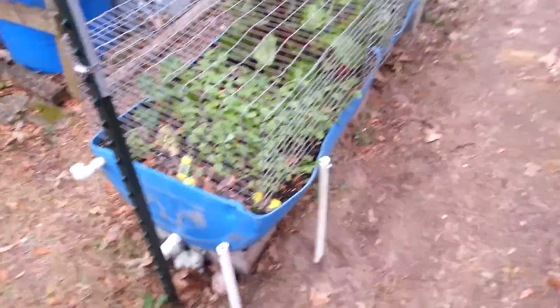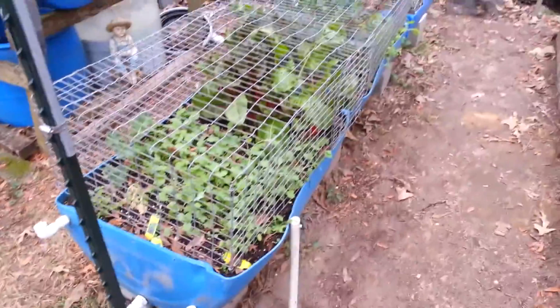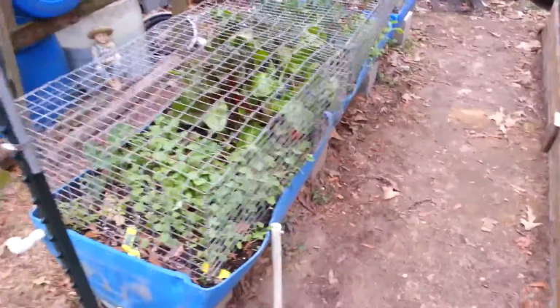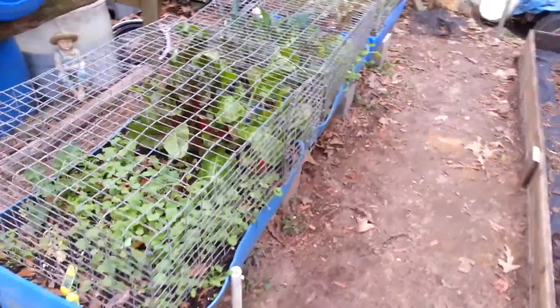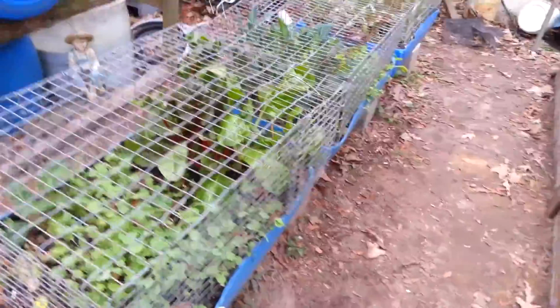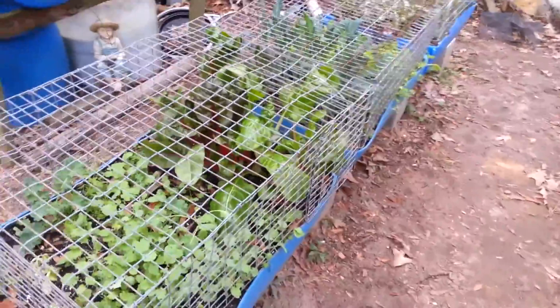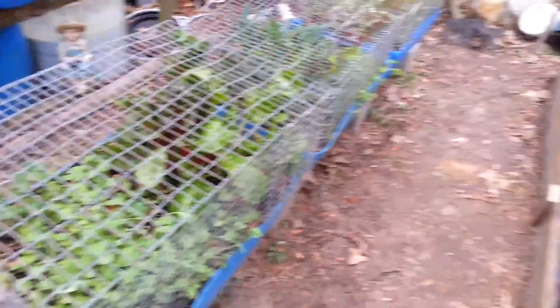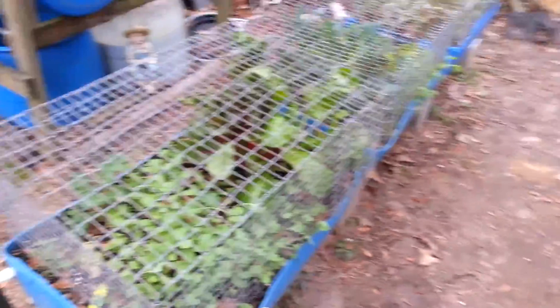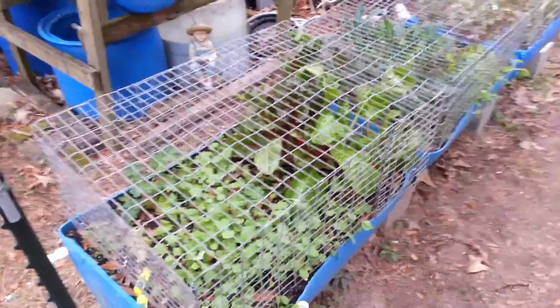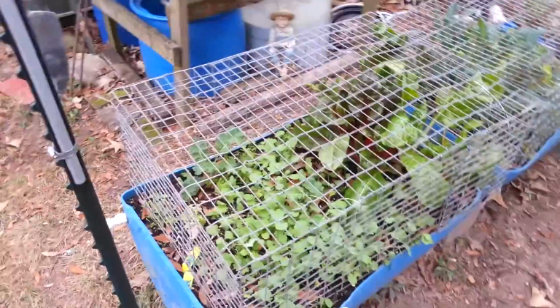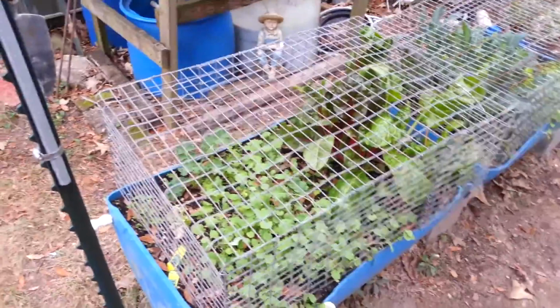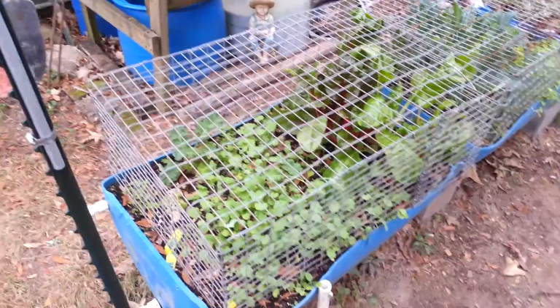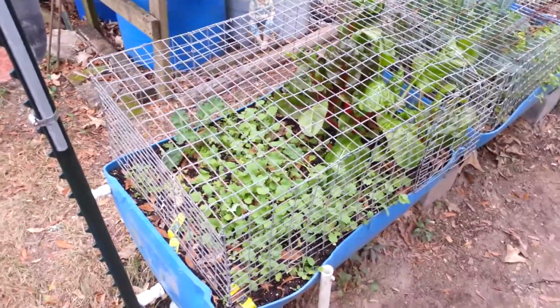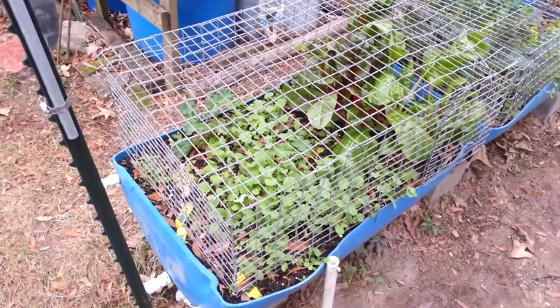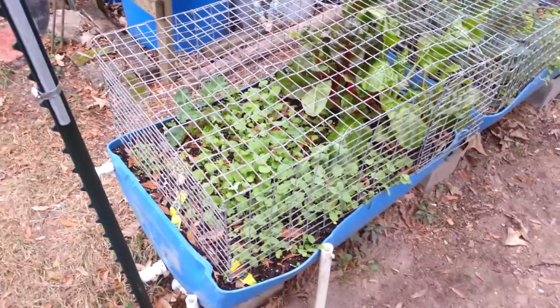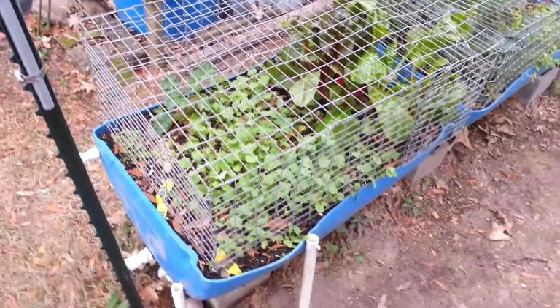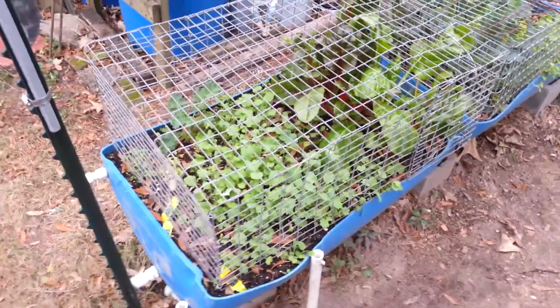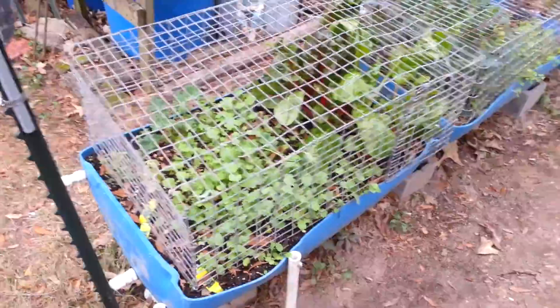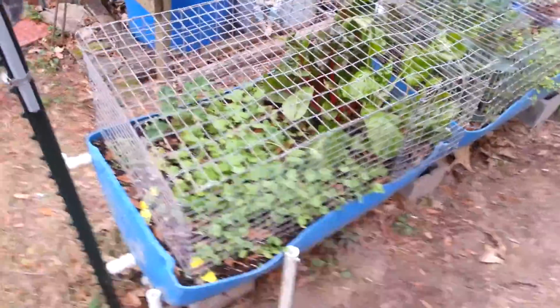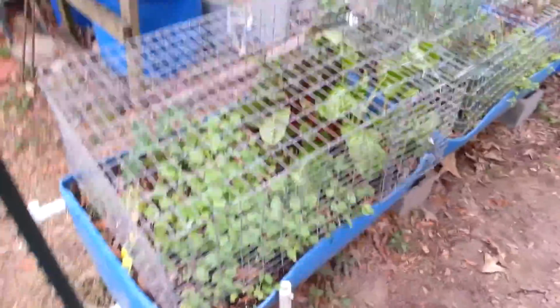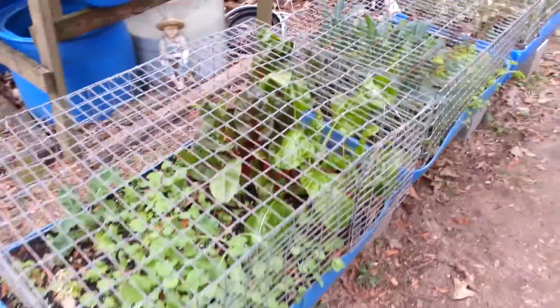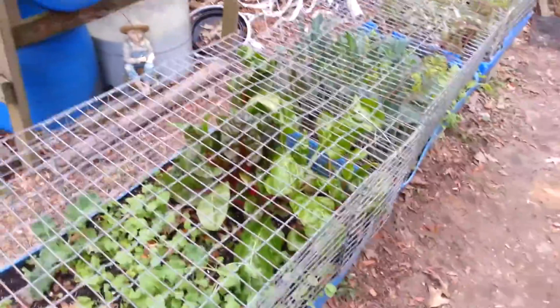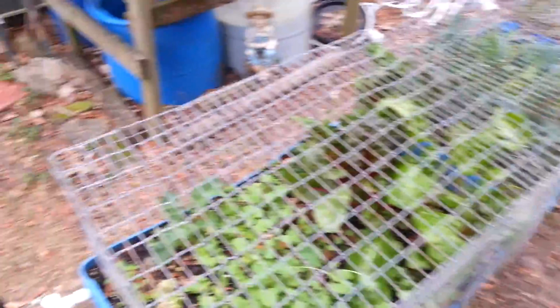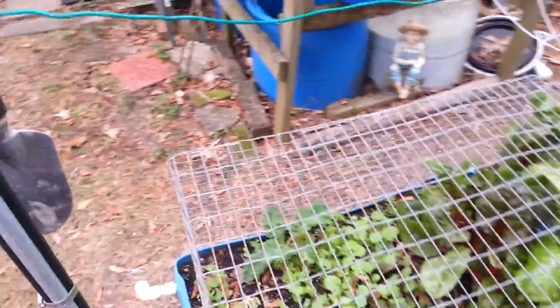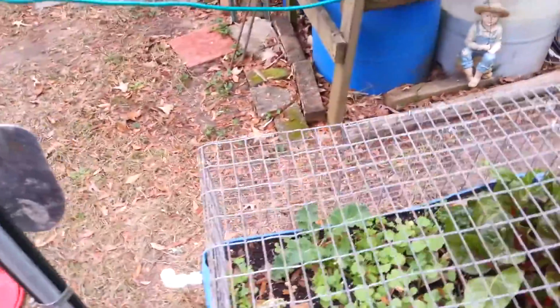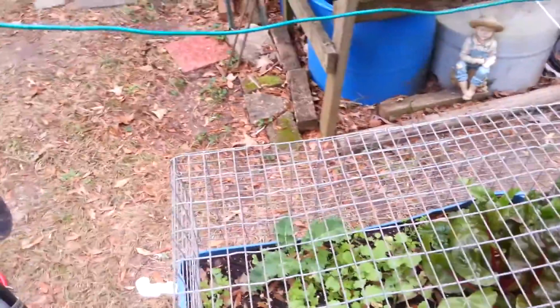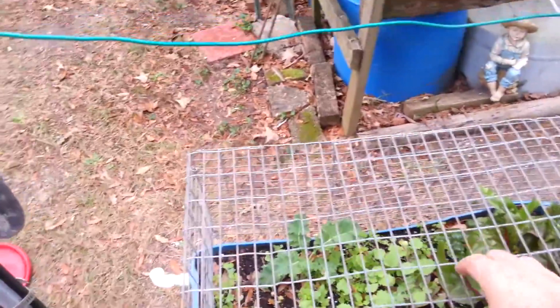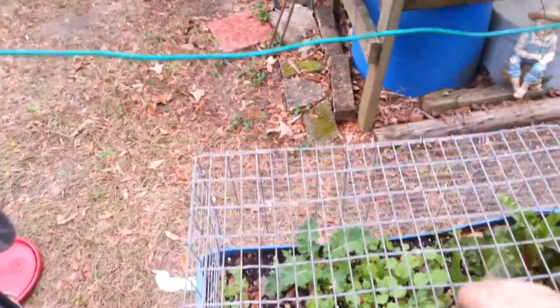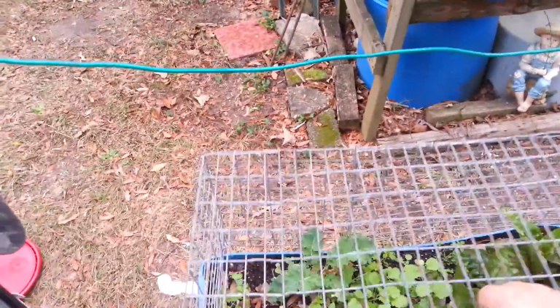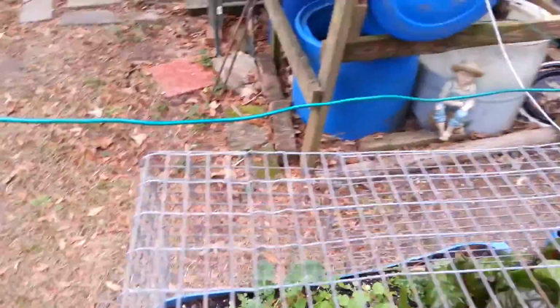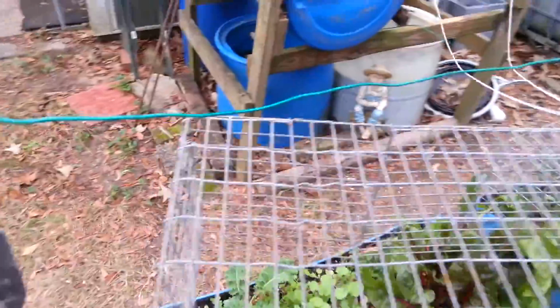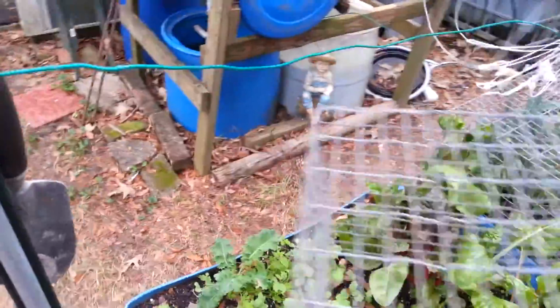Now the cages and what have you, I gotta tell y'all I had to put them on there on account of squirrels. Them dying squirrels, they eat up everything, so let me take this off here so you can see what we got.